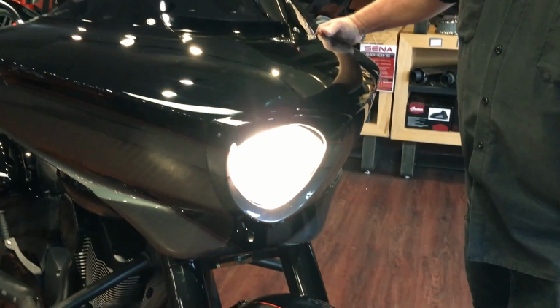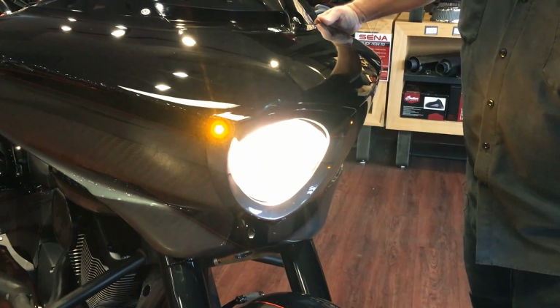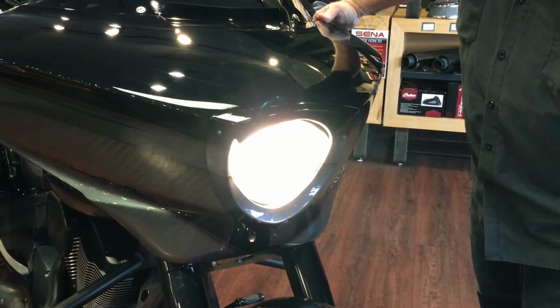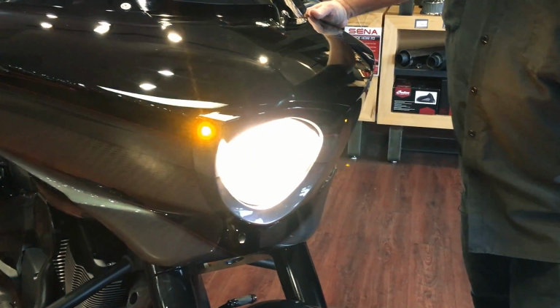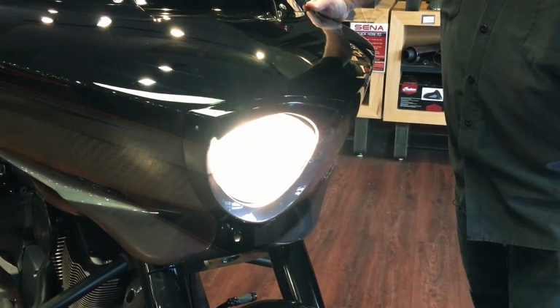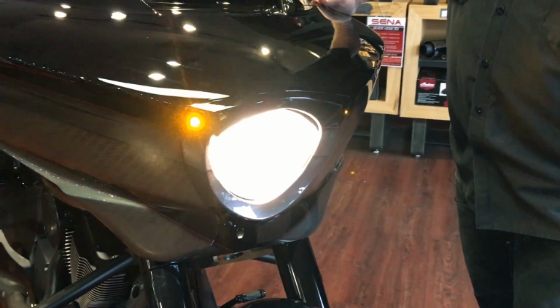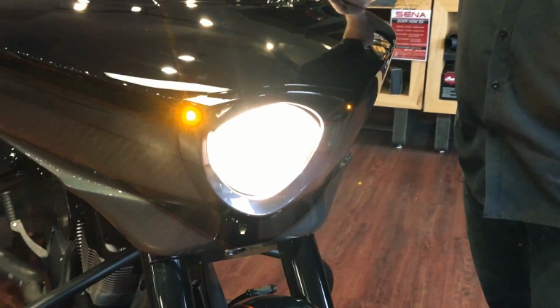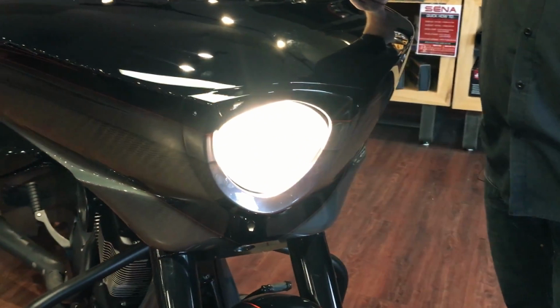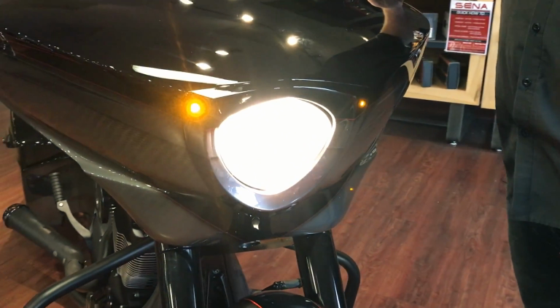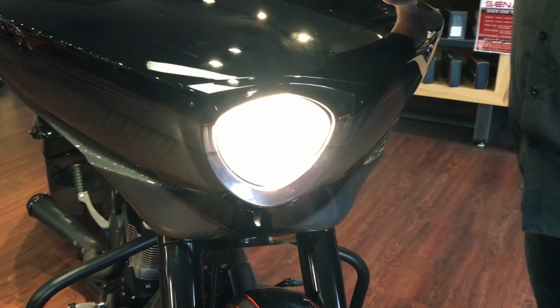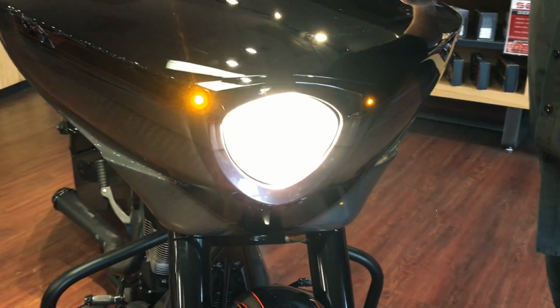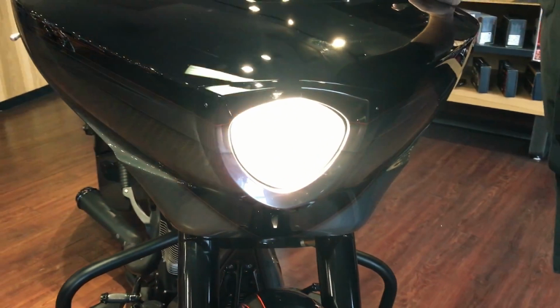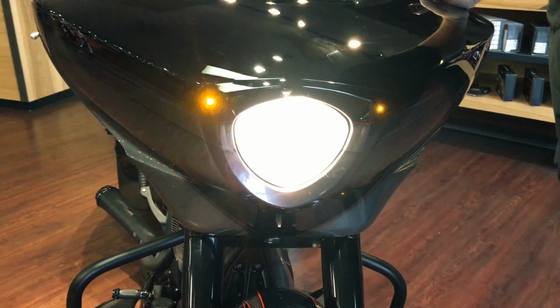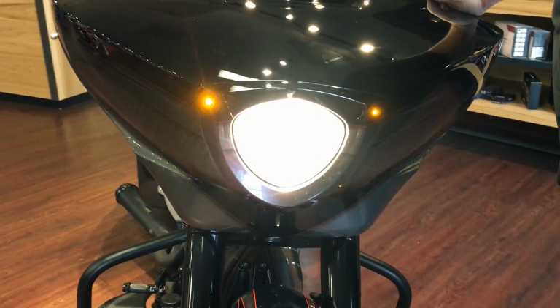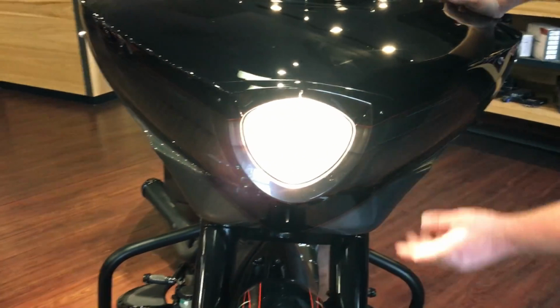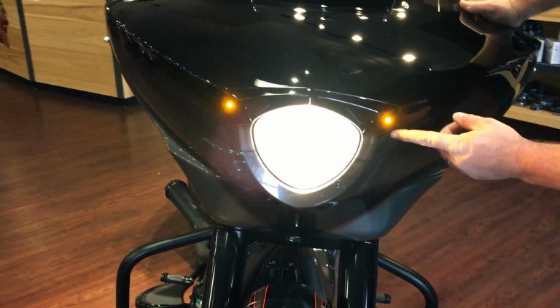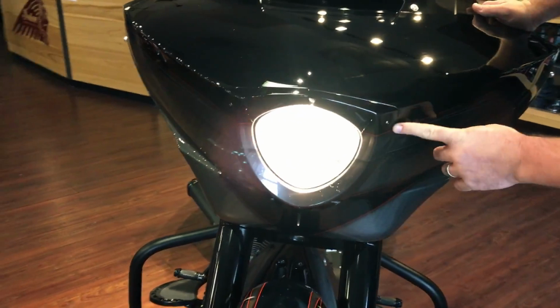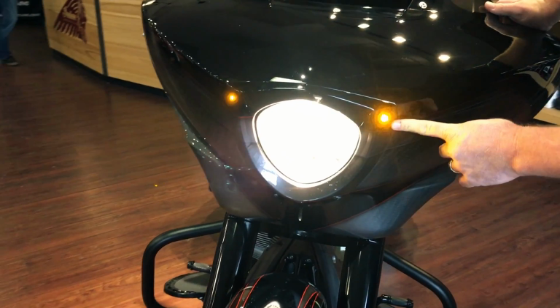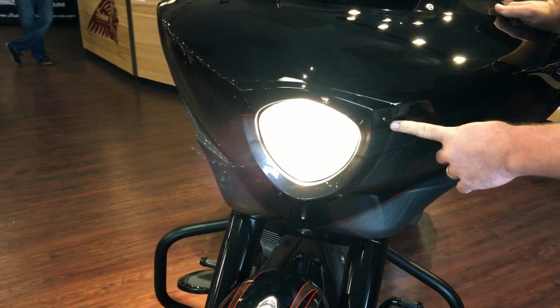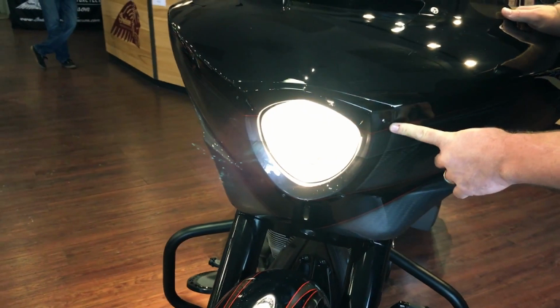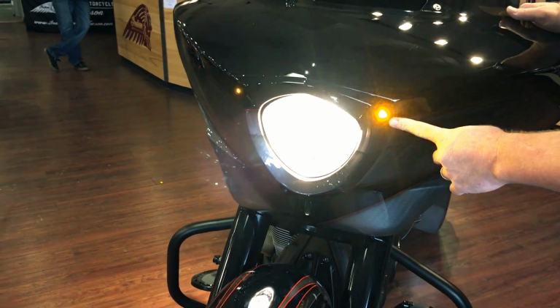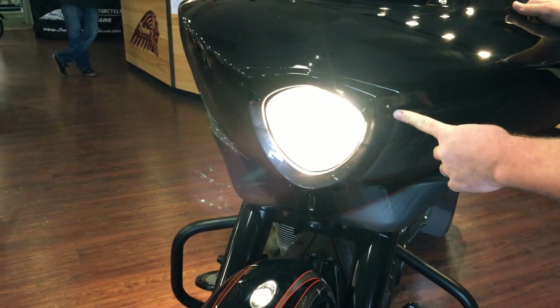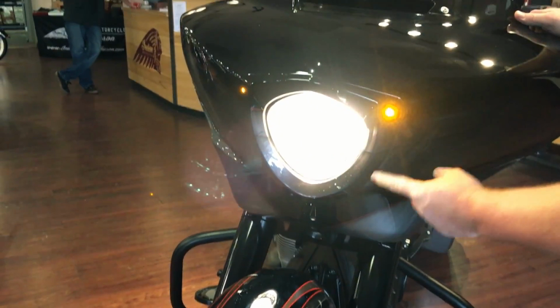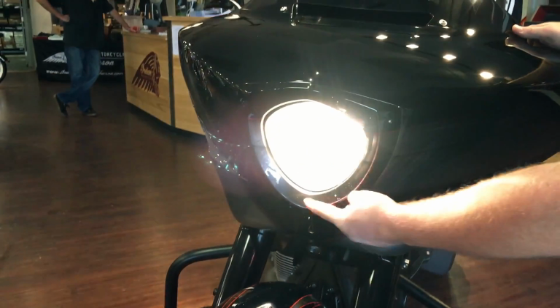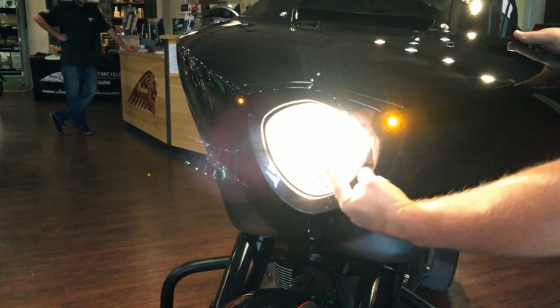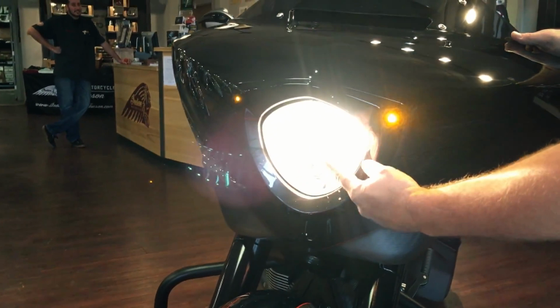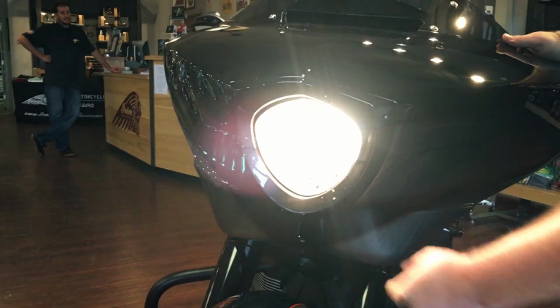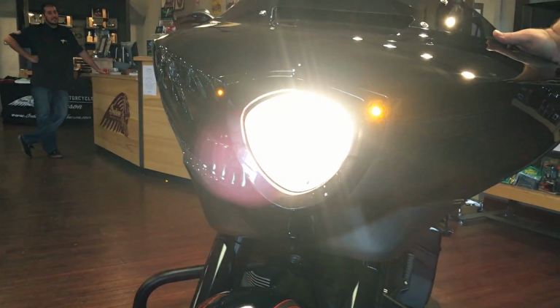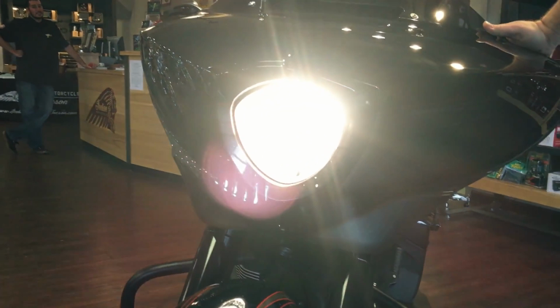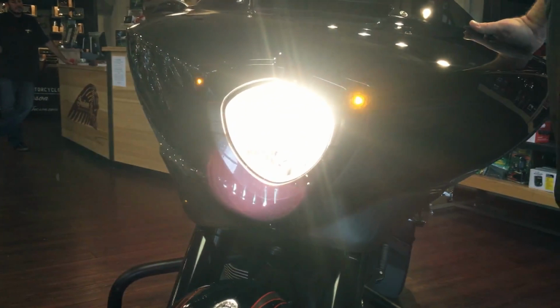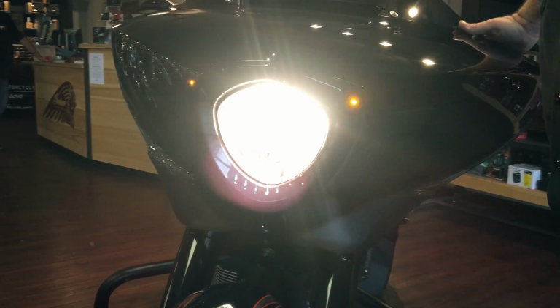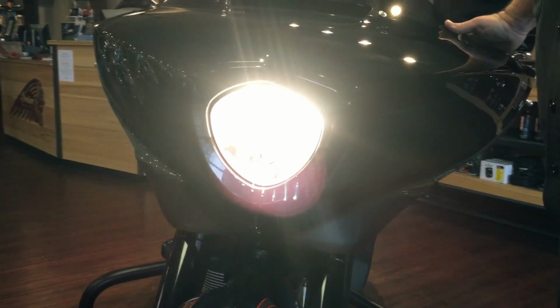And as you know we're all about safety and legality here at Indian Tucson, so you have your integrated turn signals inside the bezel for your custom headlight and your cross-country fairing.